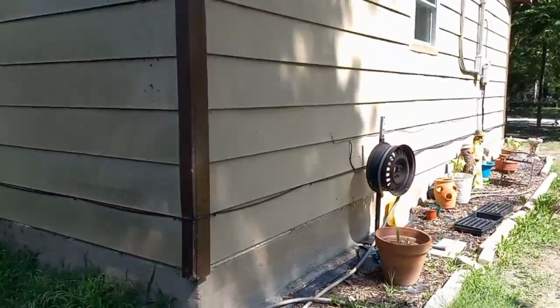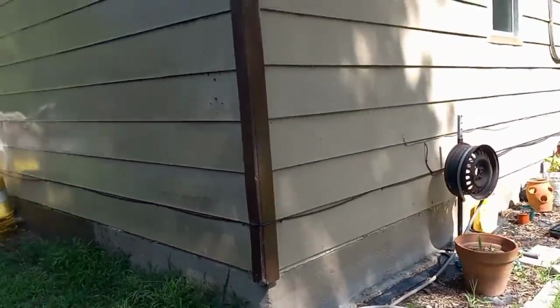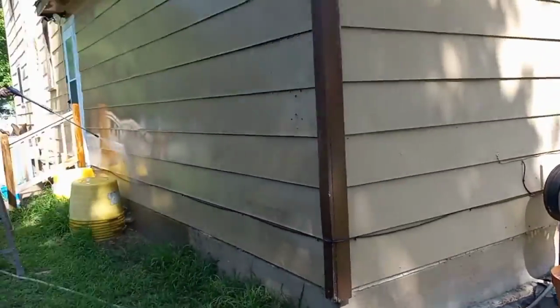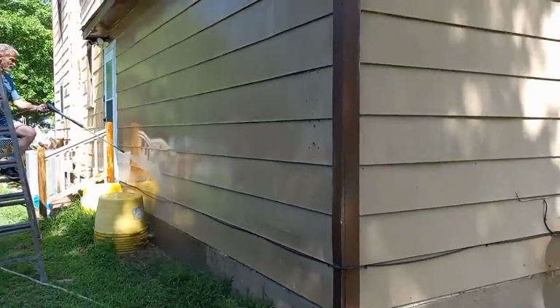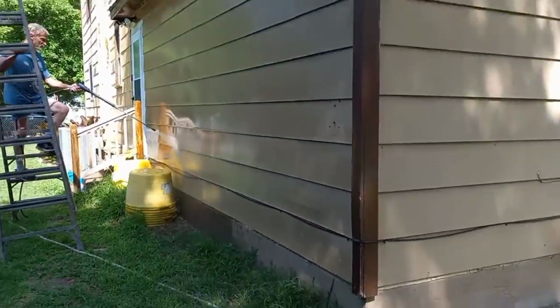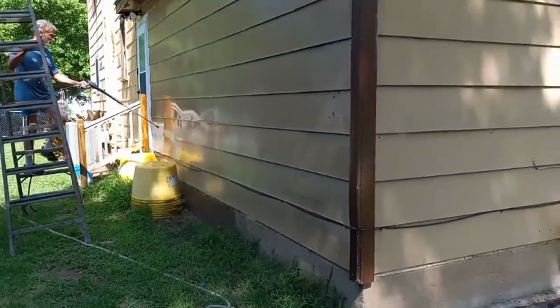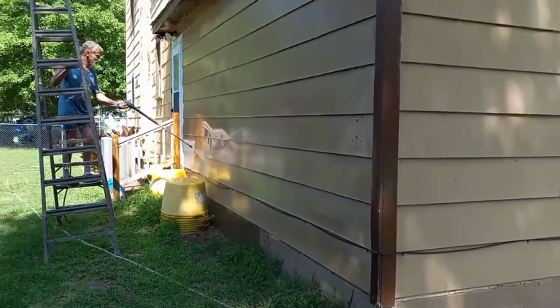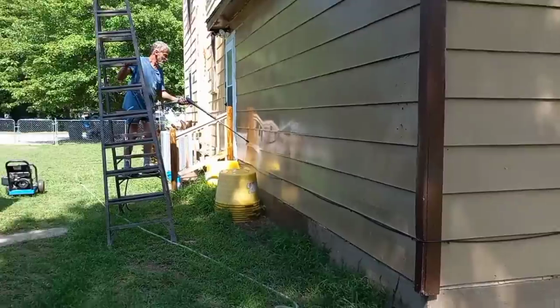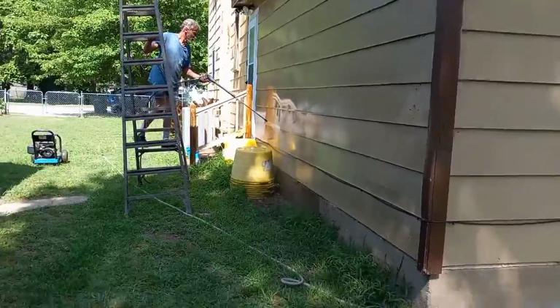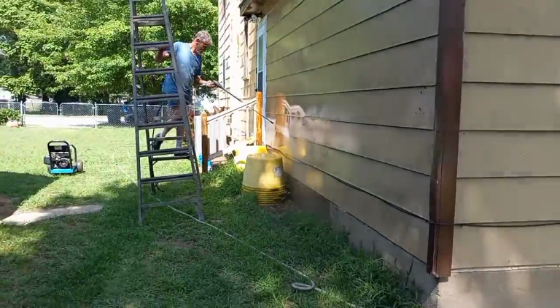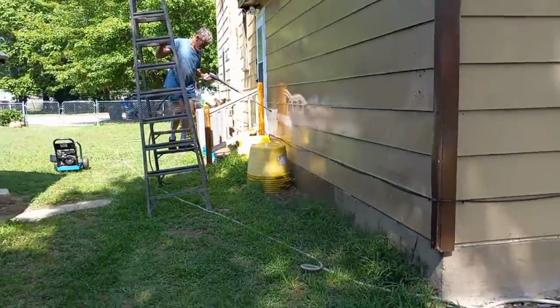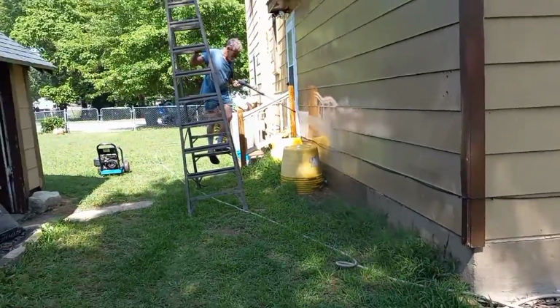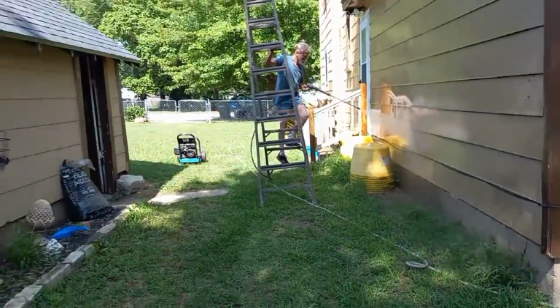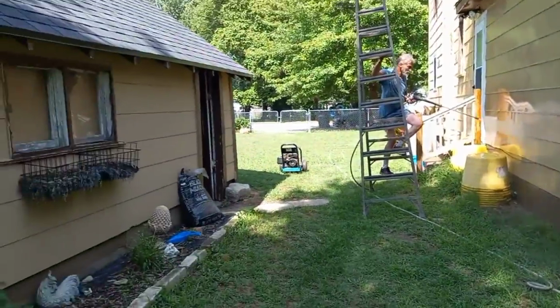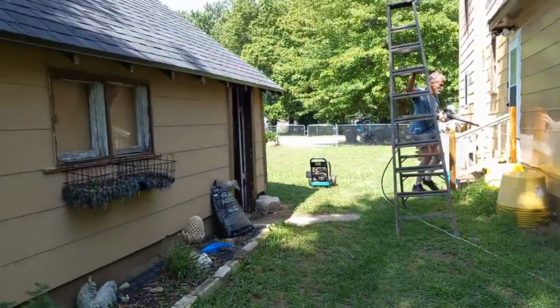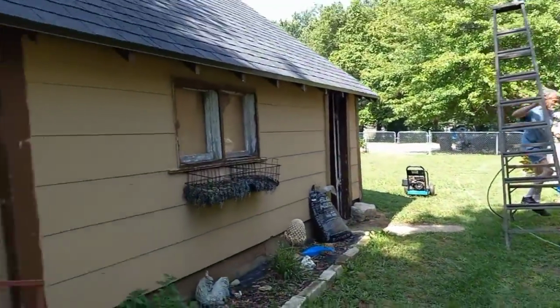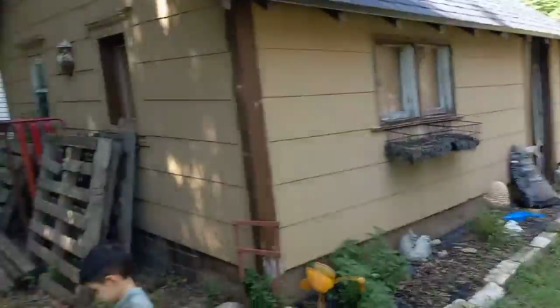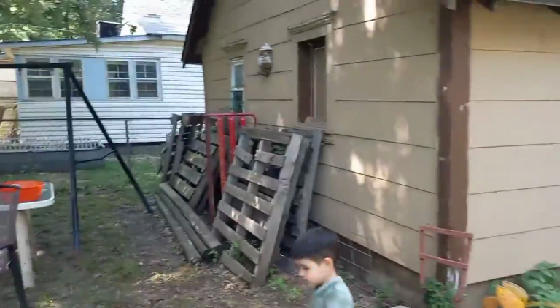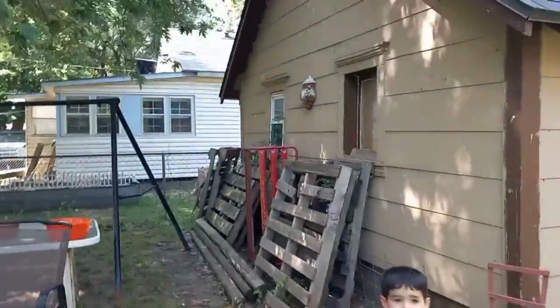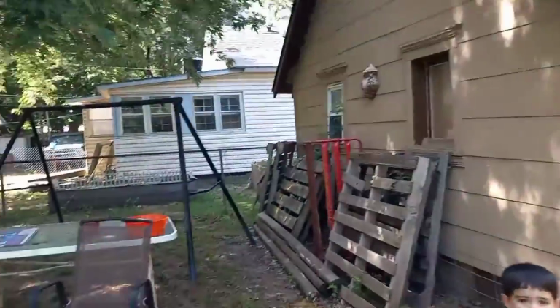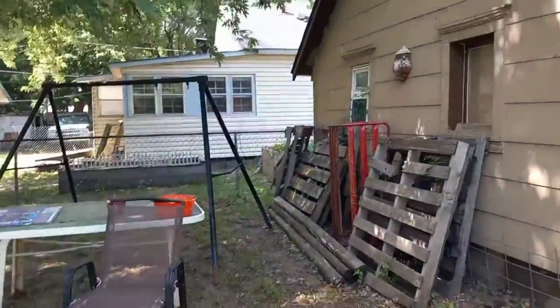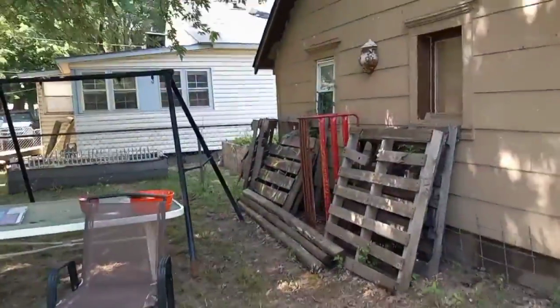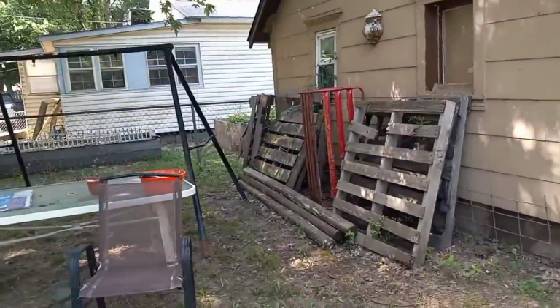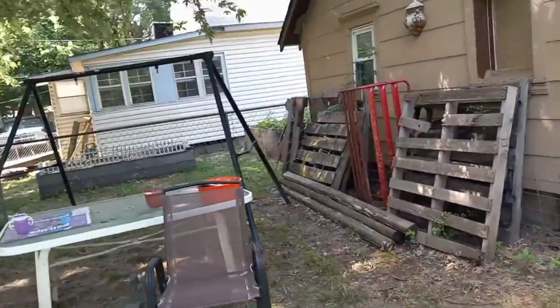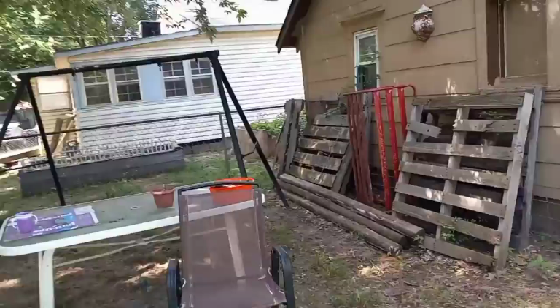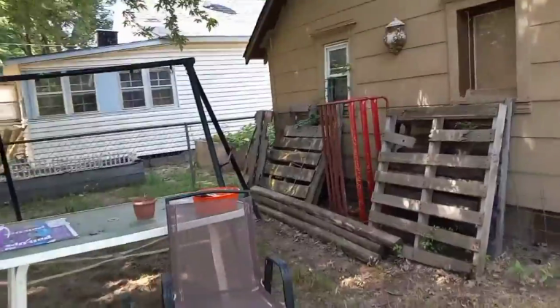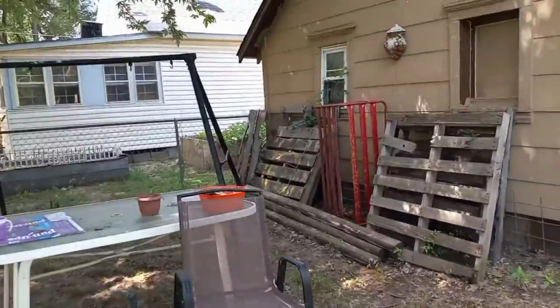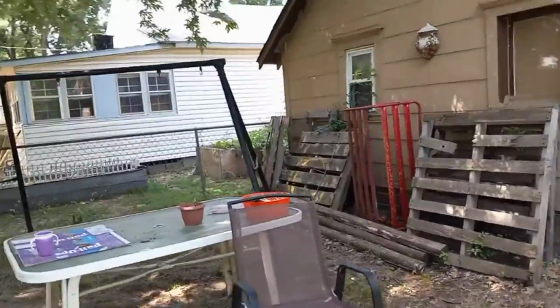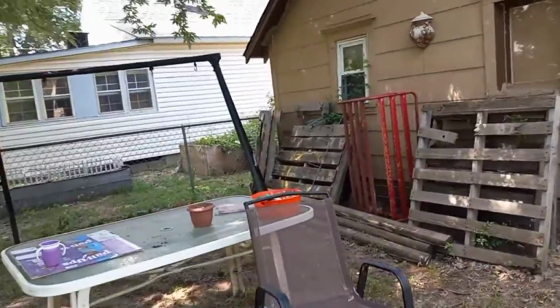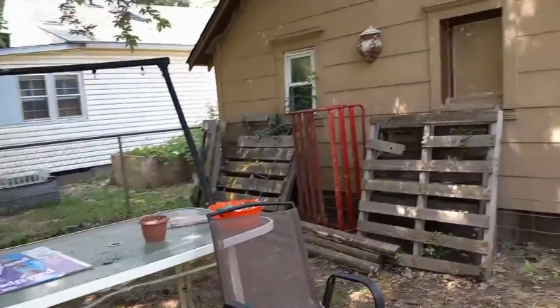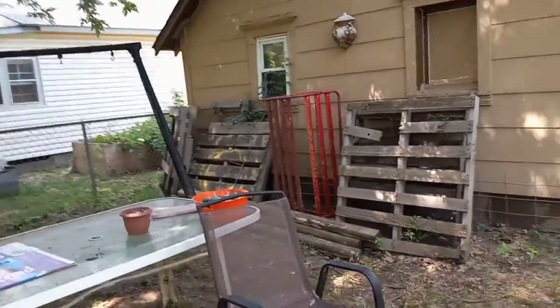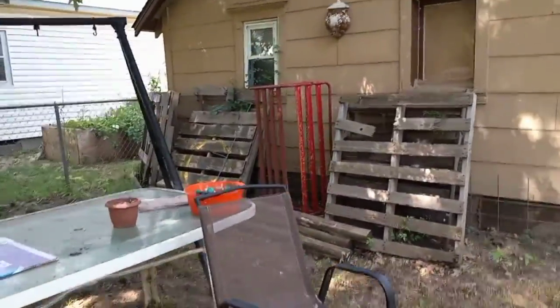He's doing an awesome job. The dirt will save a lot of time not having to get up there and spray.